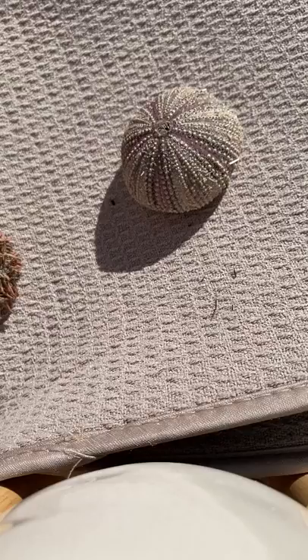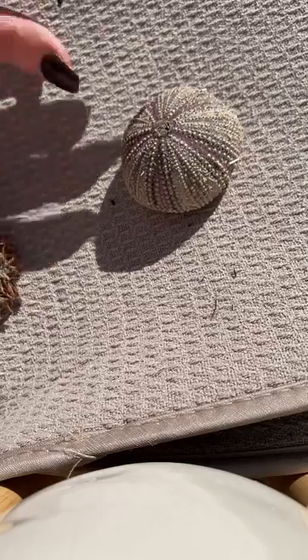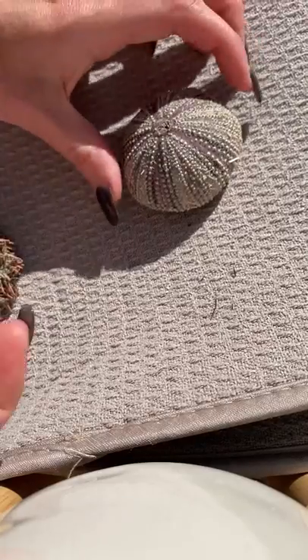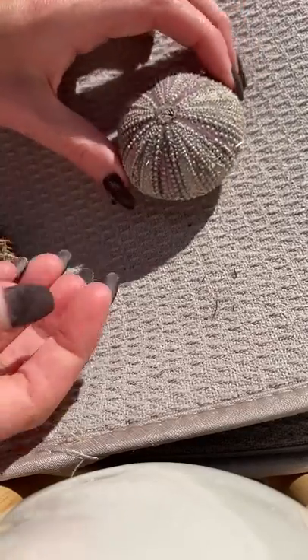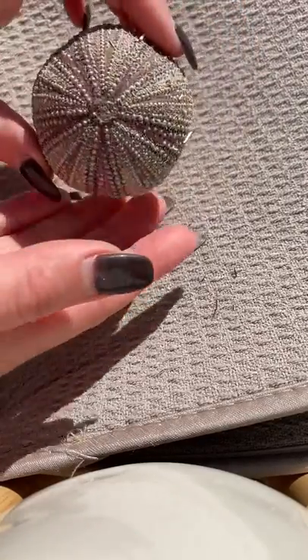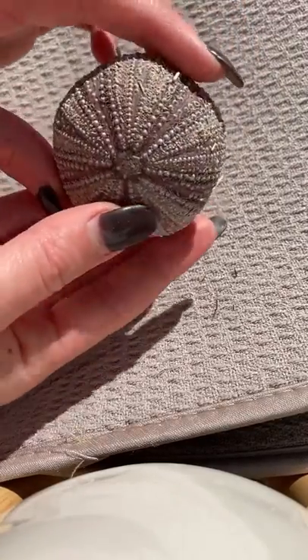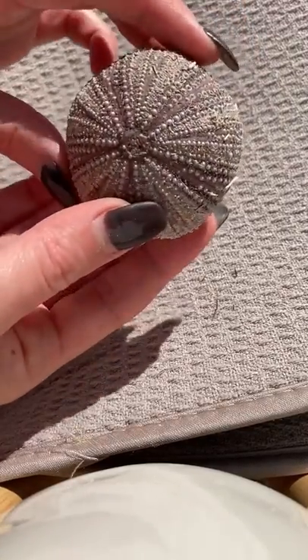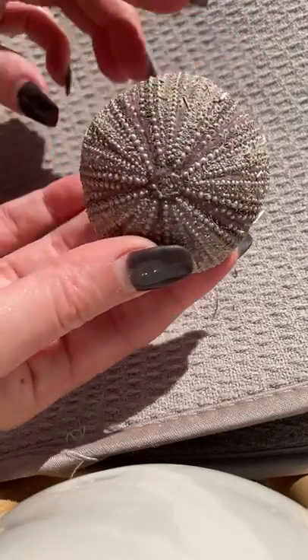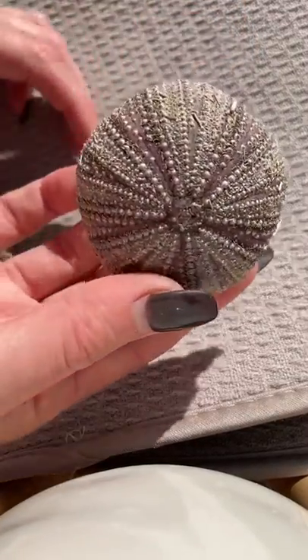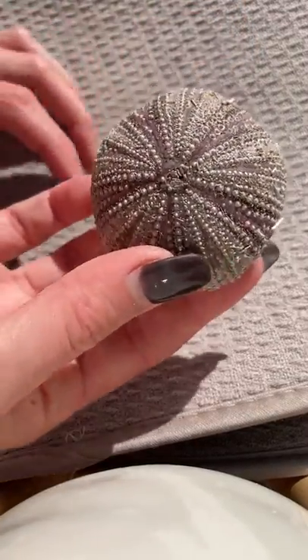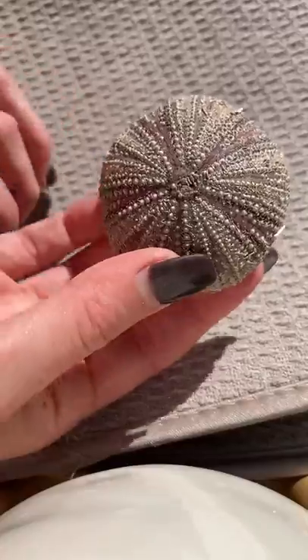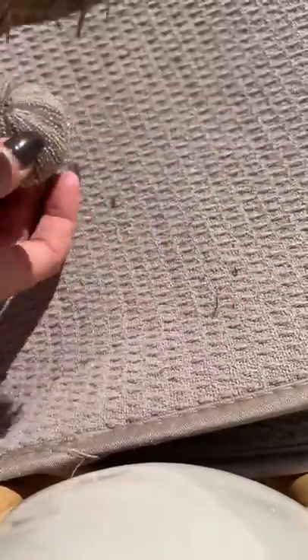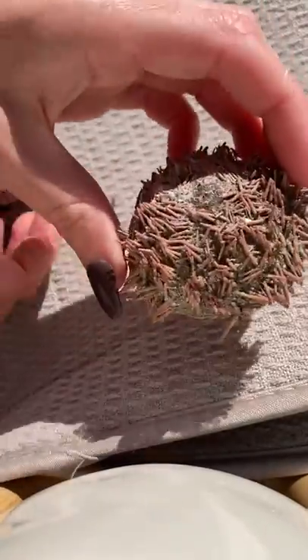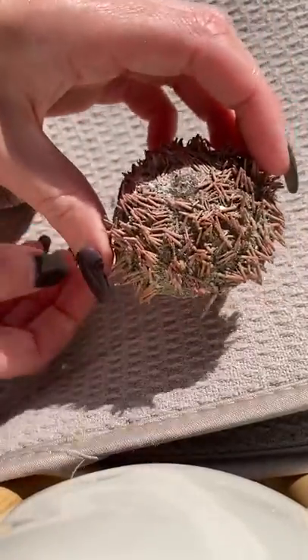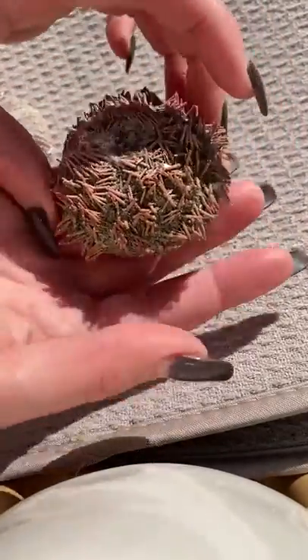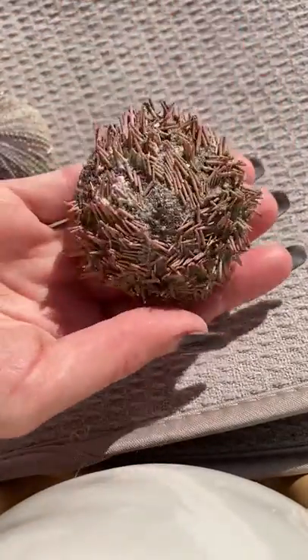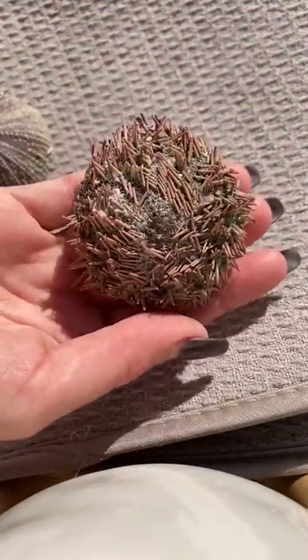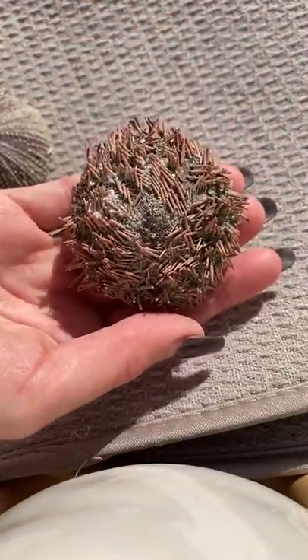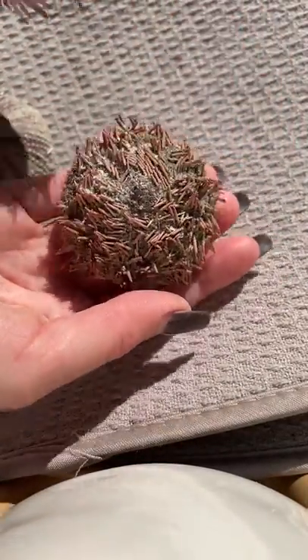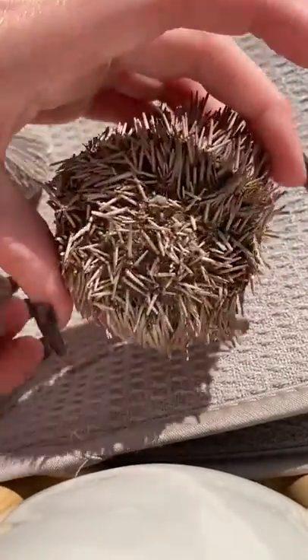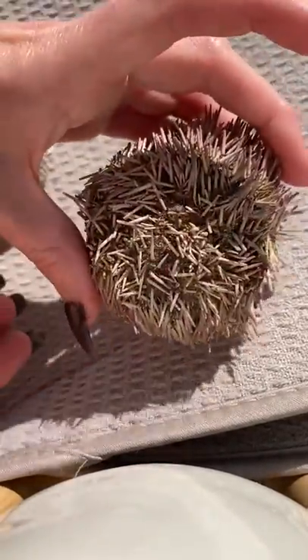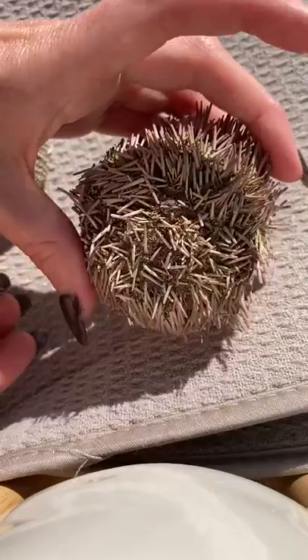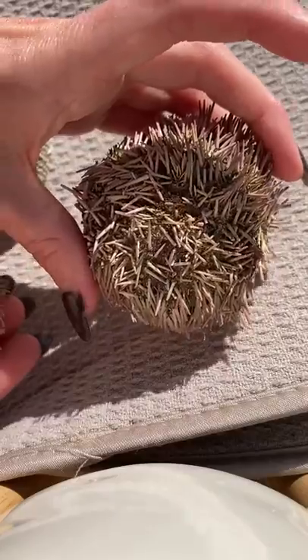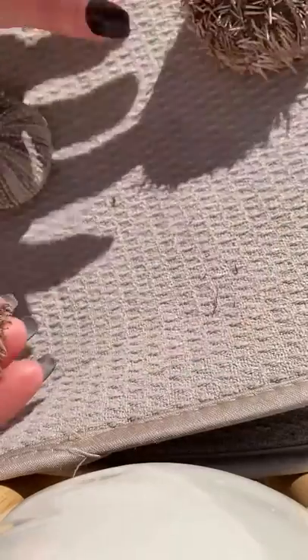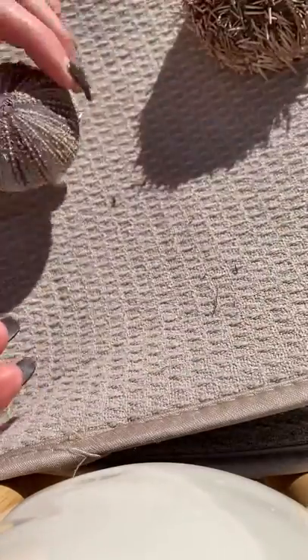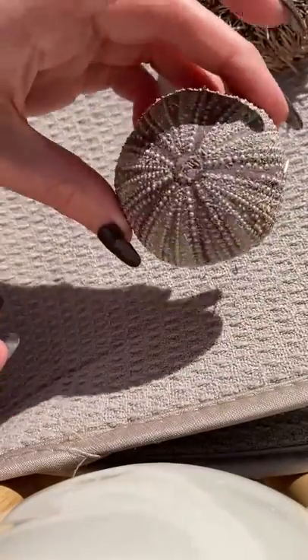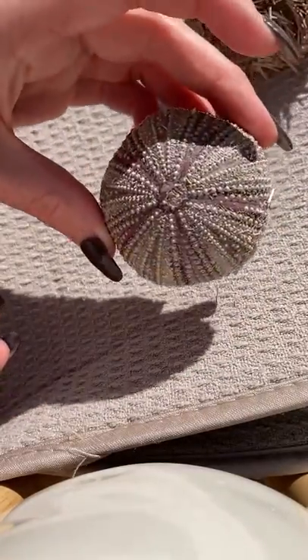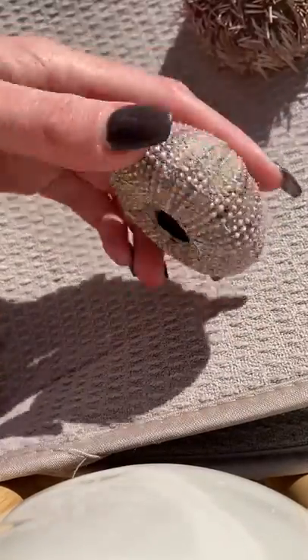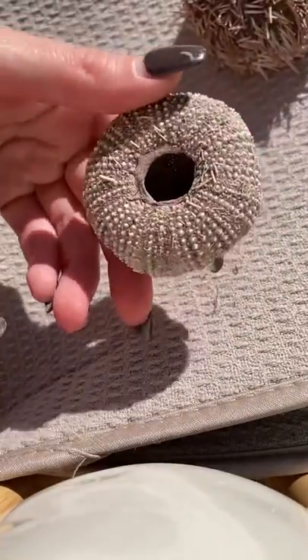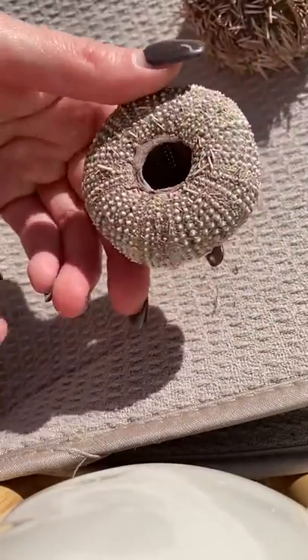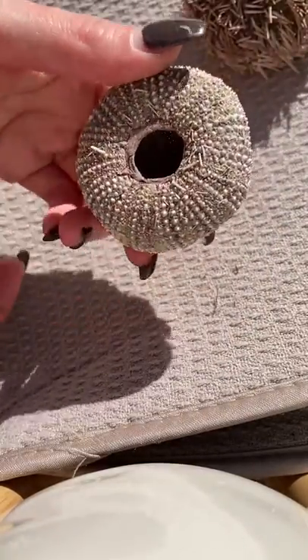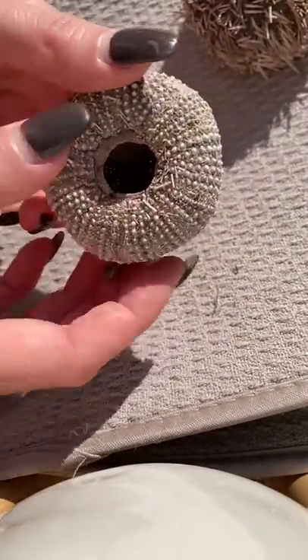Today I'm going to show you how to take an urchin that looks like this, or even this, and transform it into this beautiful urchin that you see in stores.